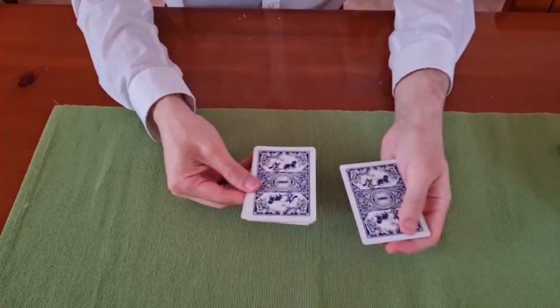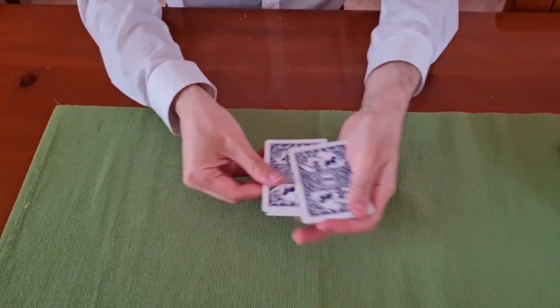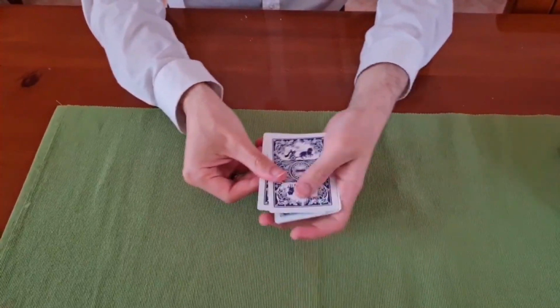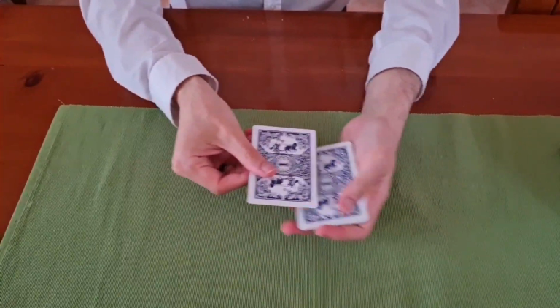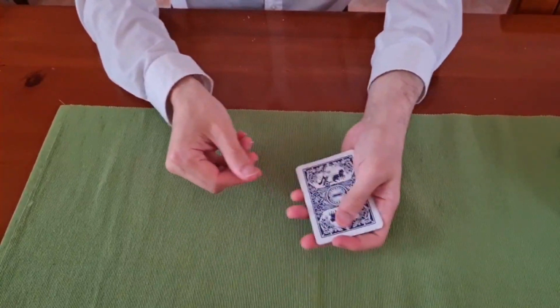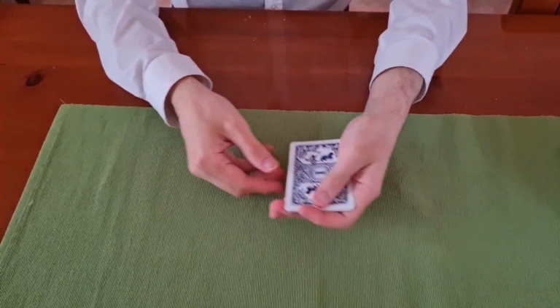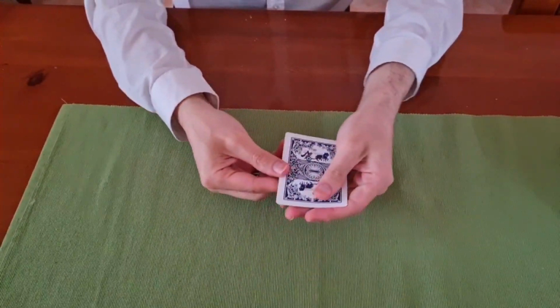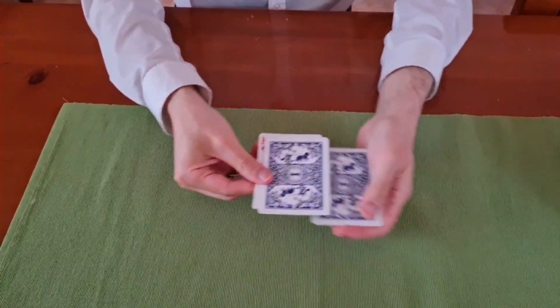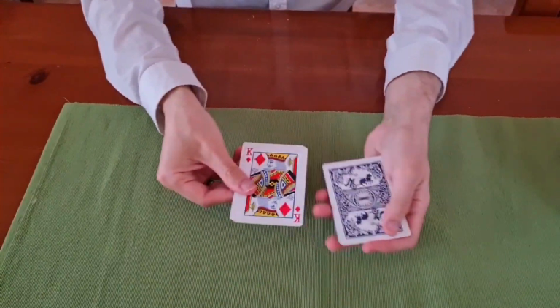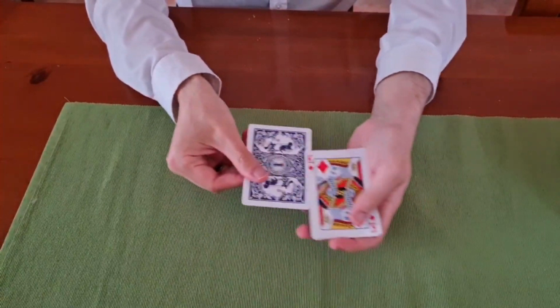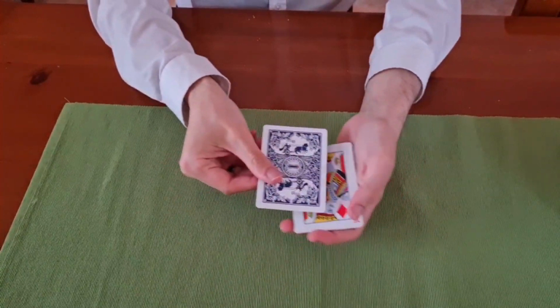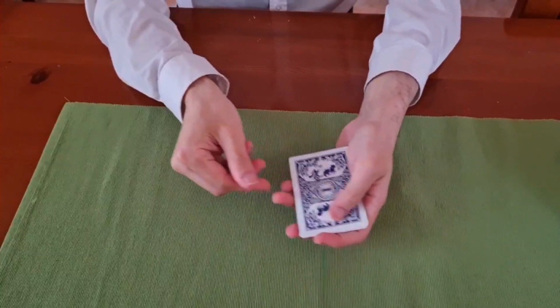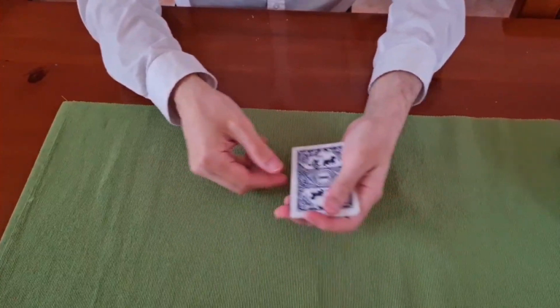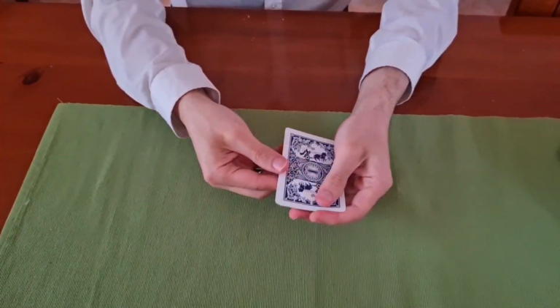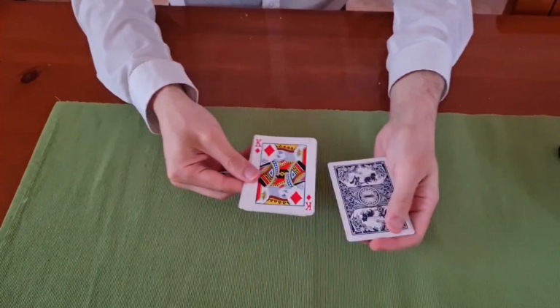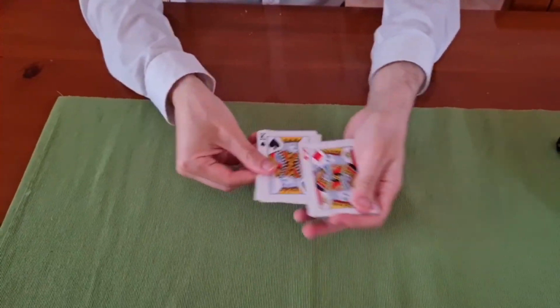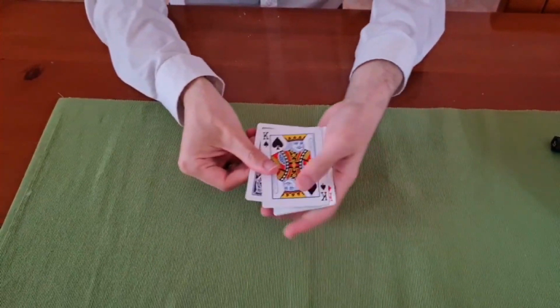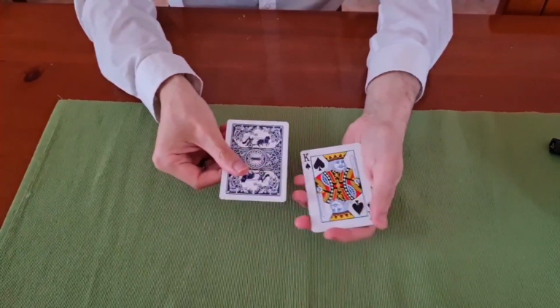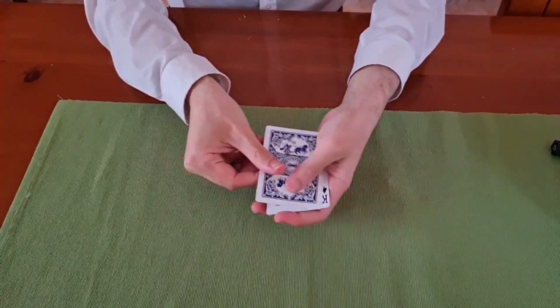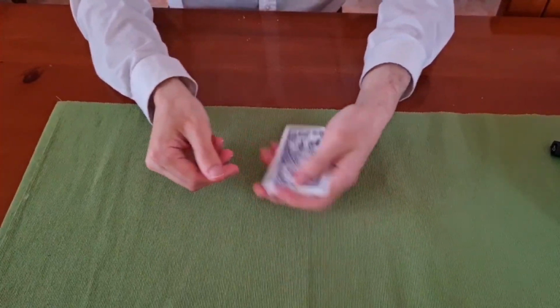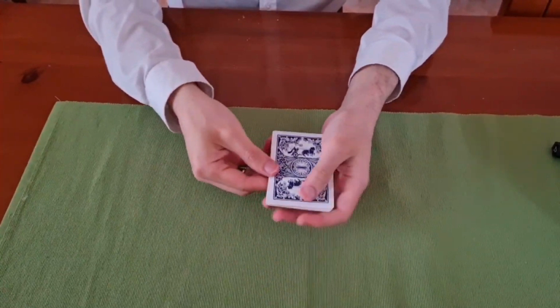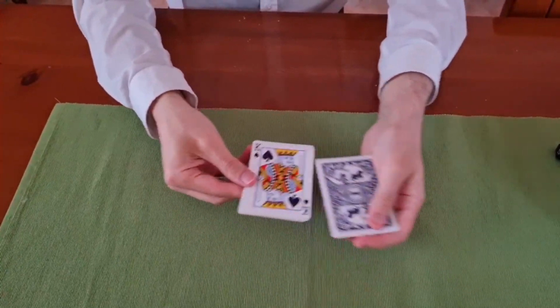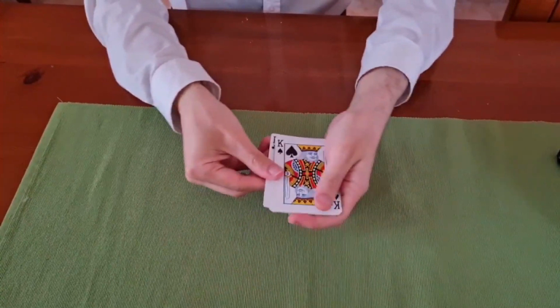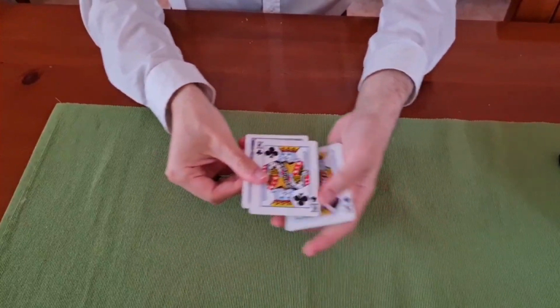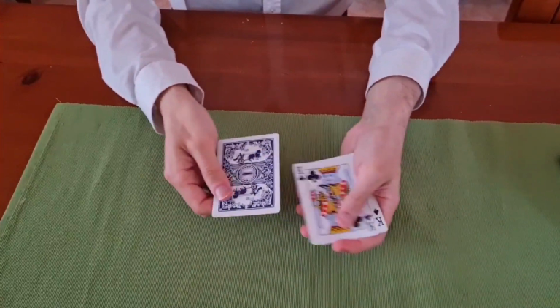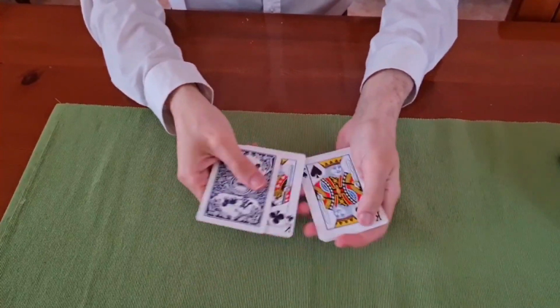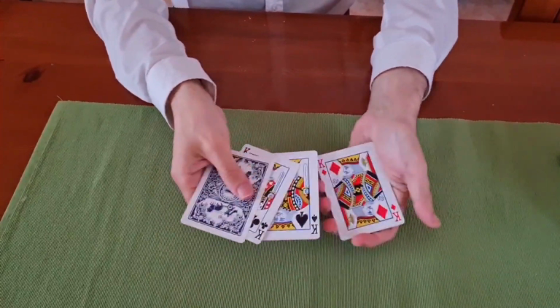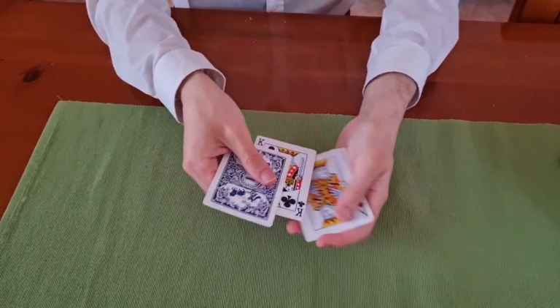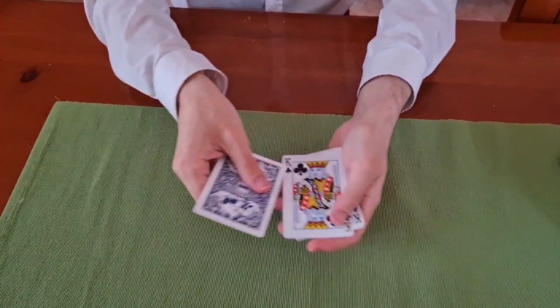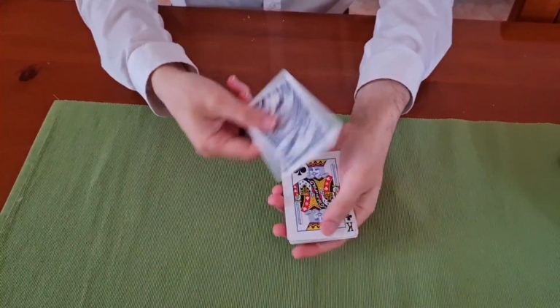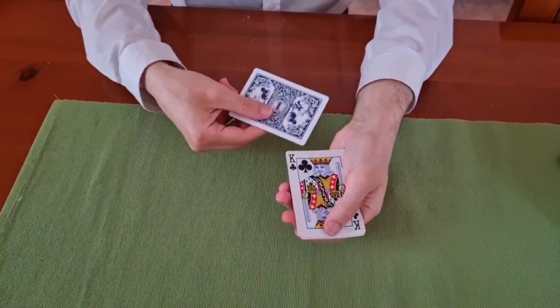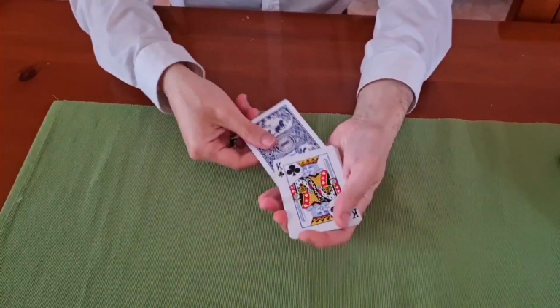So four cards — I don't remember this trick. It was Twisting the Kings, if I remember correctly. So two kings face up, now I do this and three kings face up, and I put the last one...